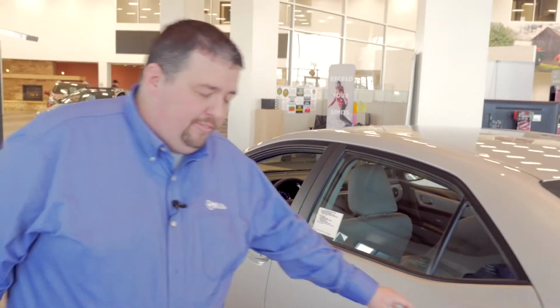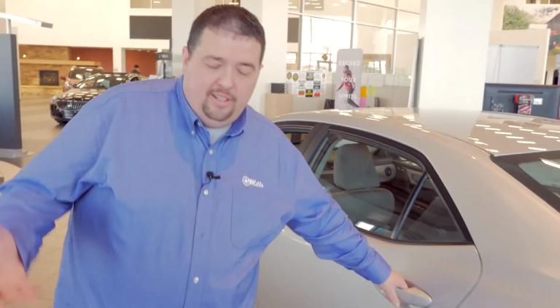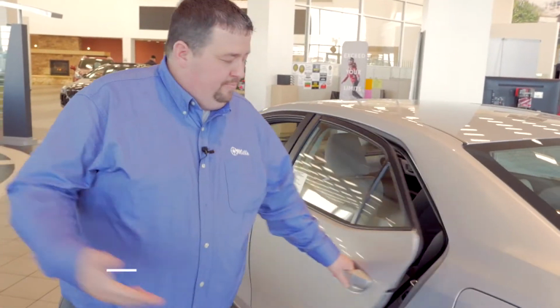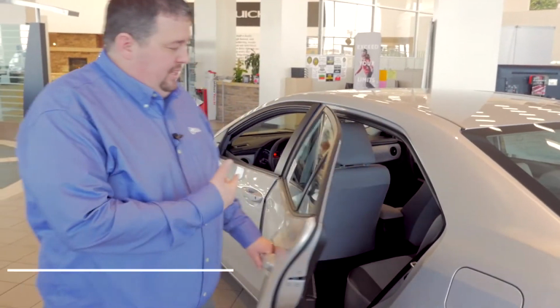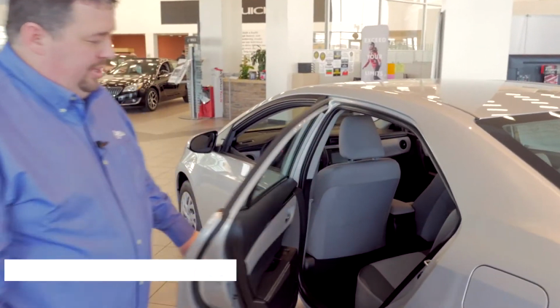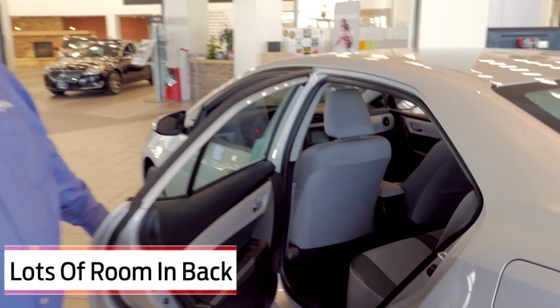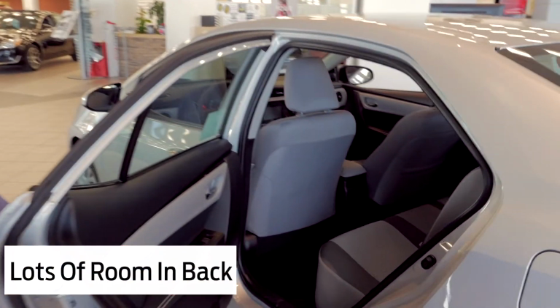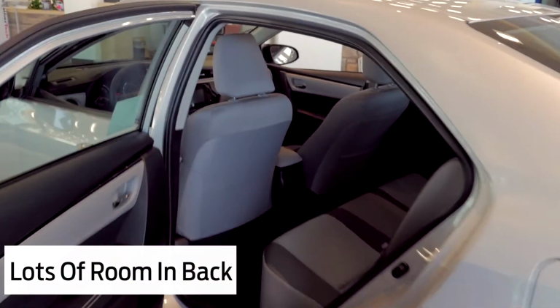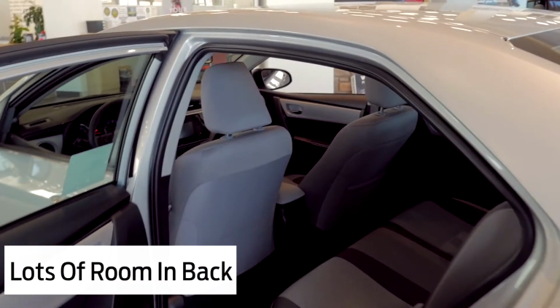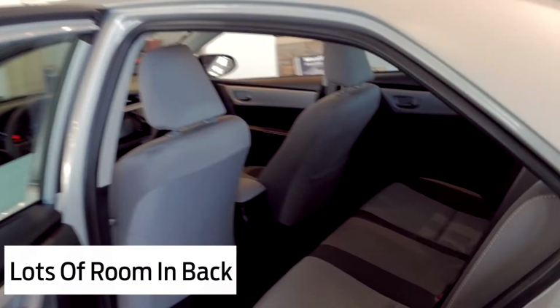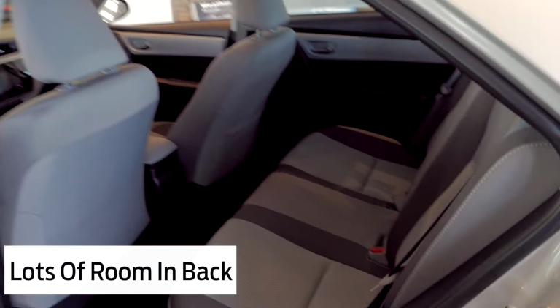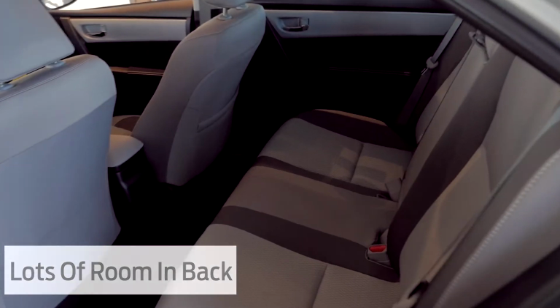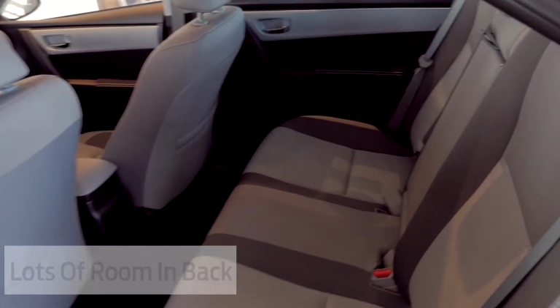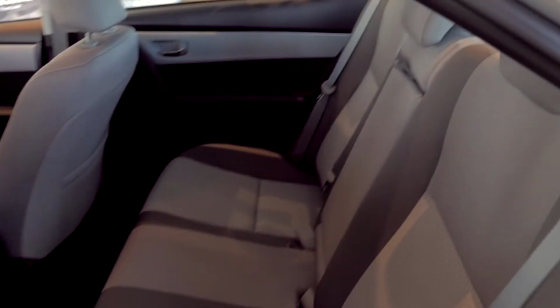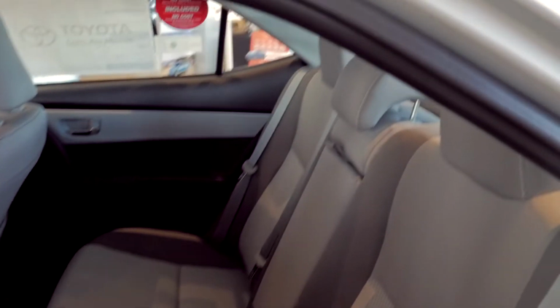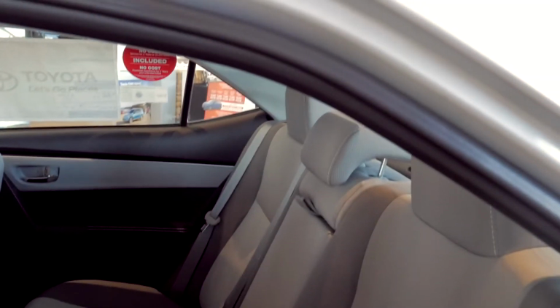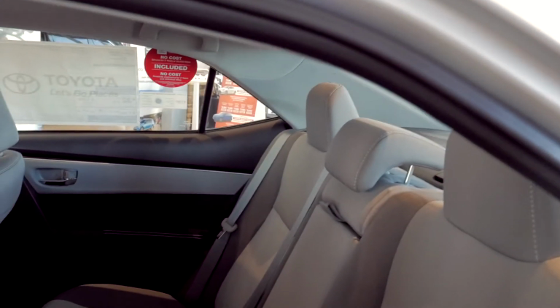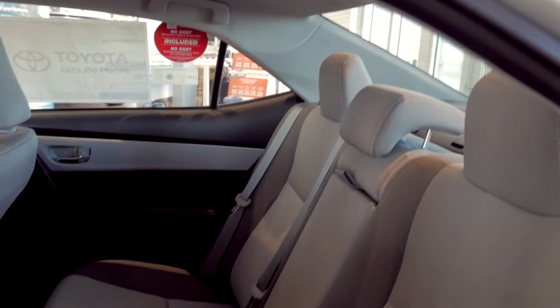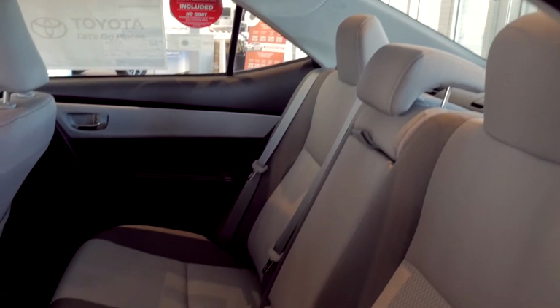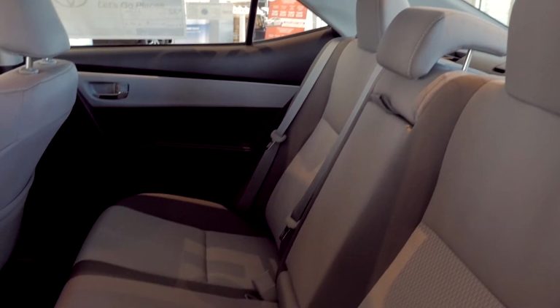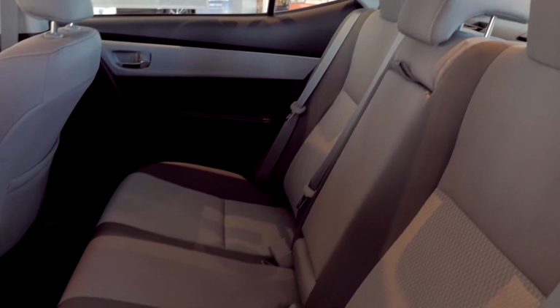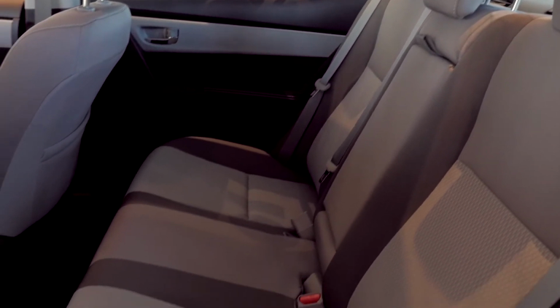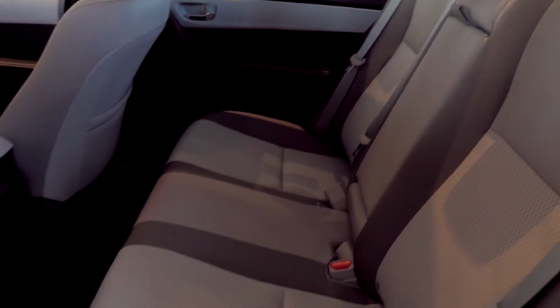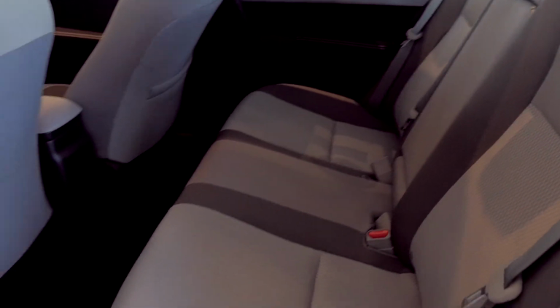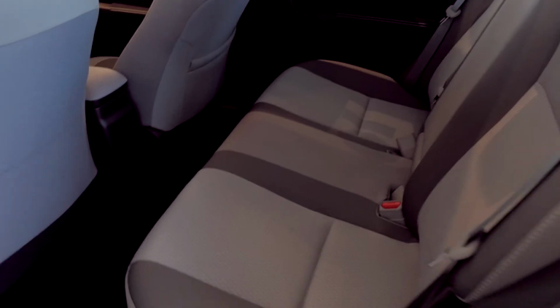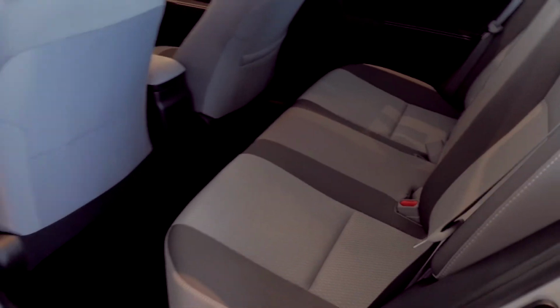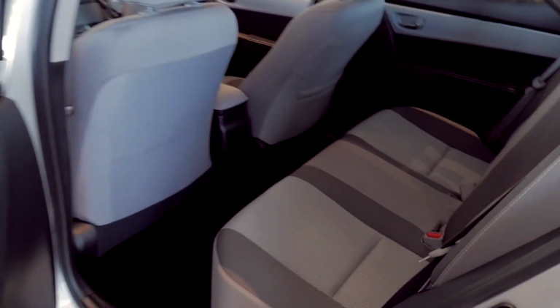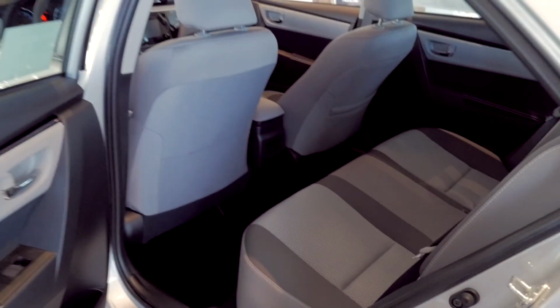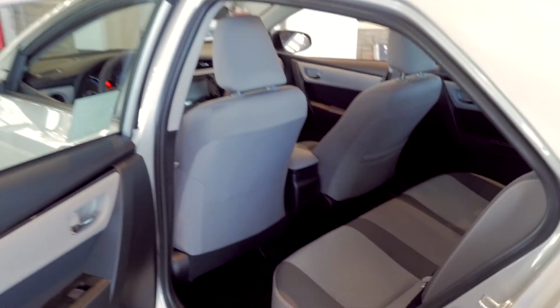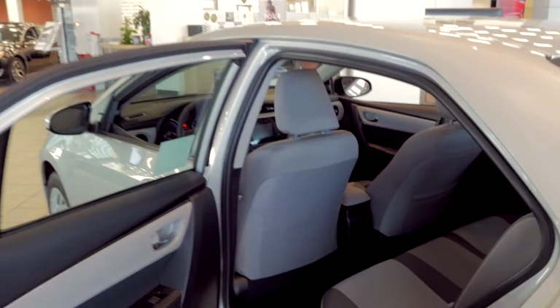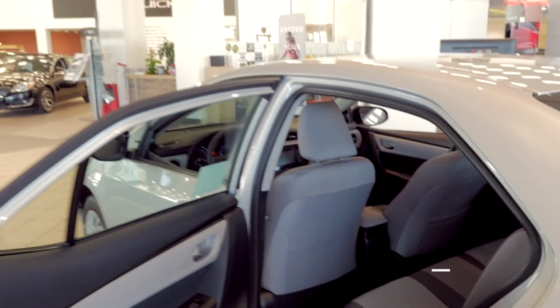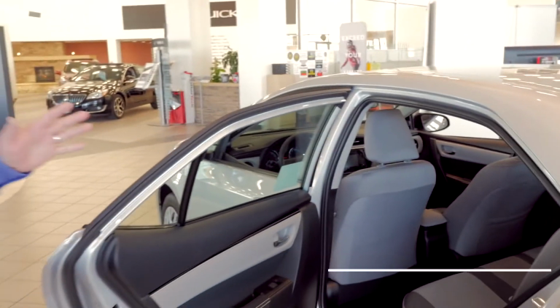You can fit the dog, three more people in the back, kids in car seats, groceries — just about anything you want. This car has got everything written all over it as far as anything that you like to do.